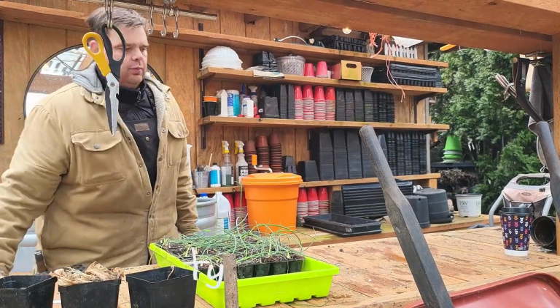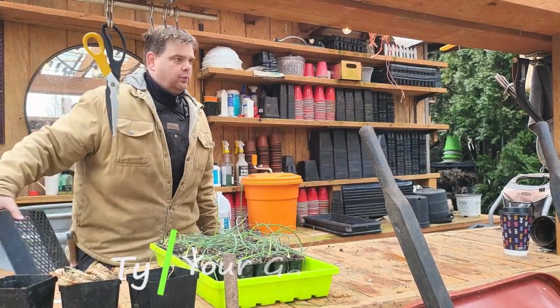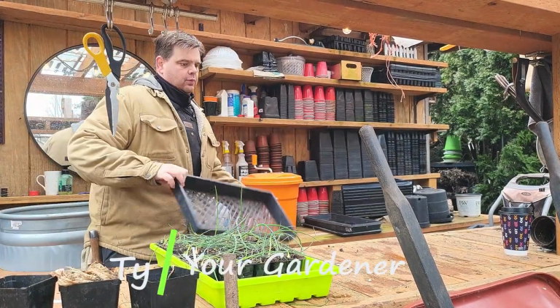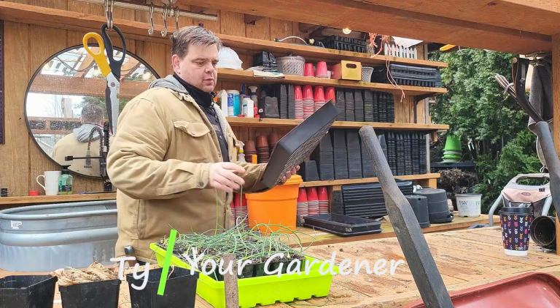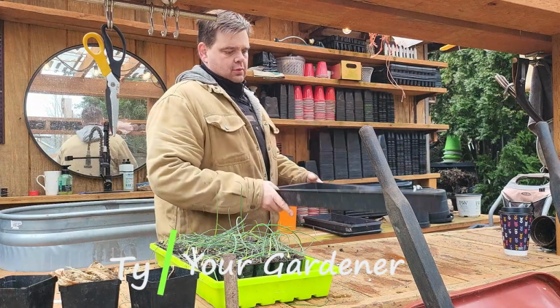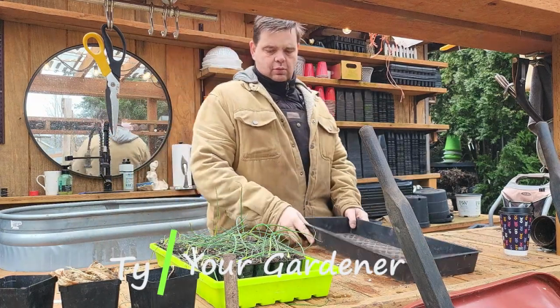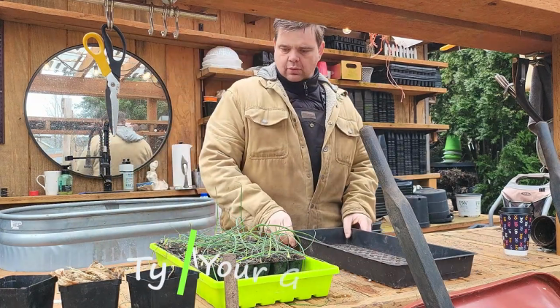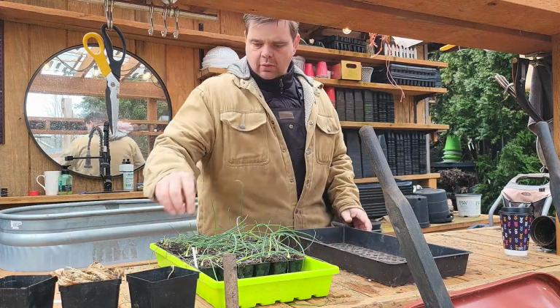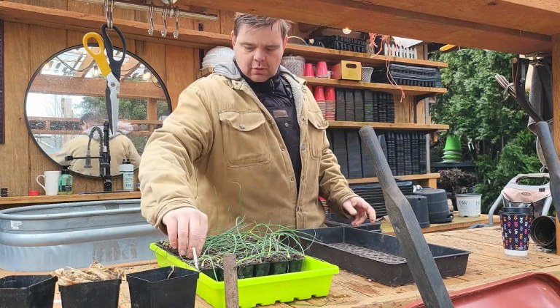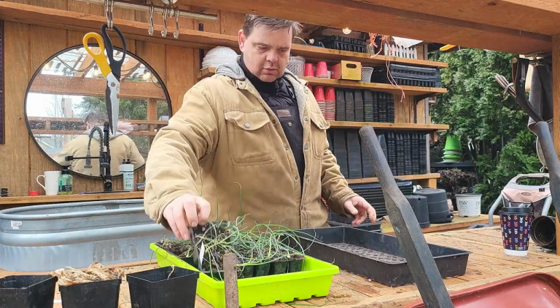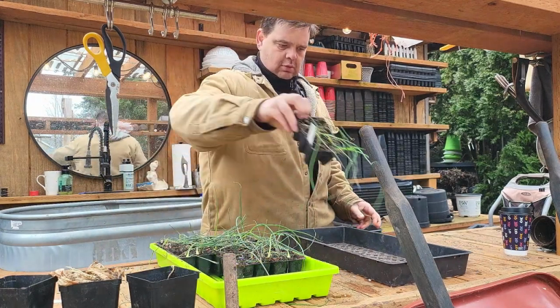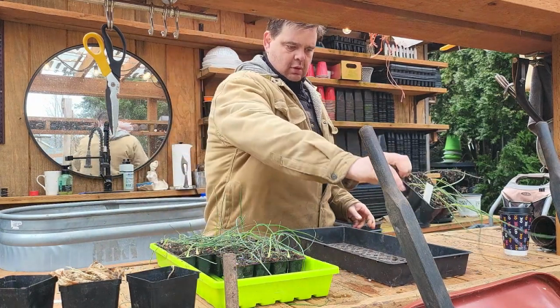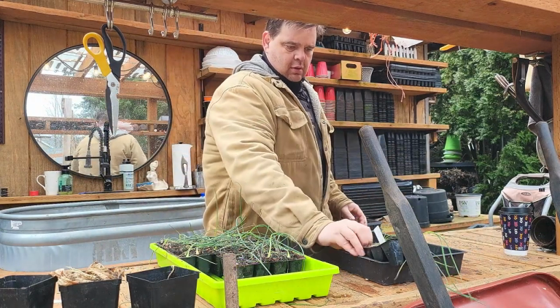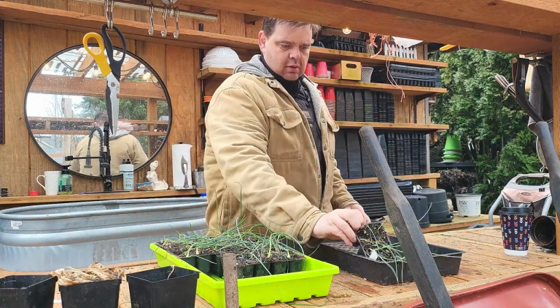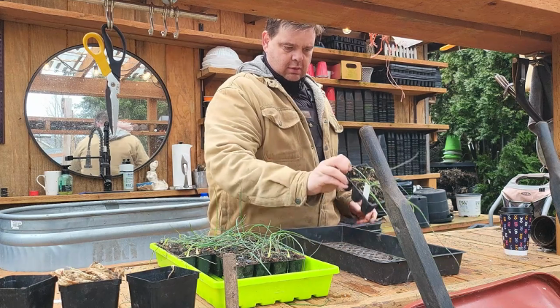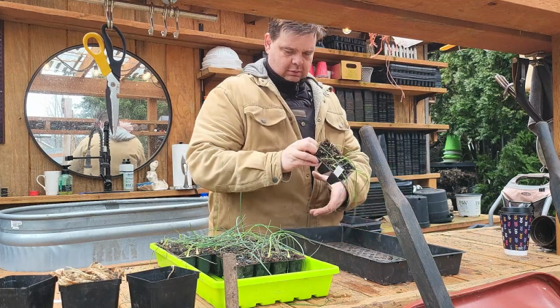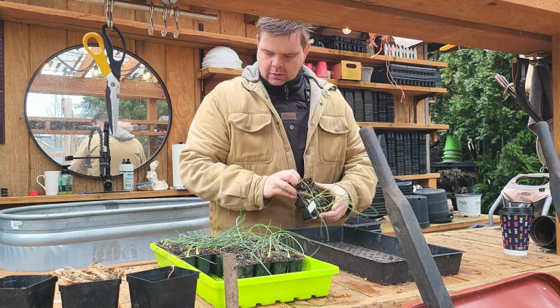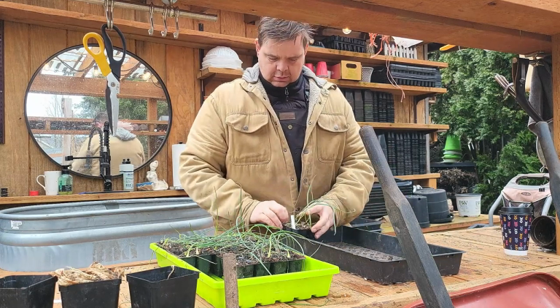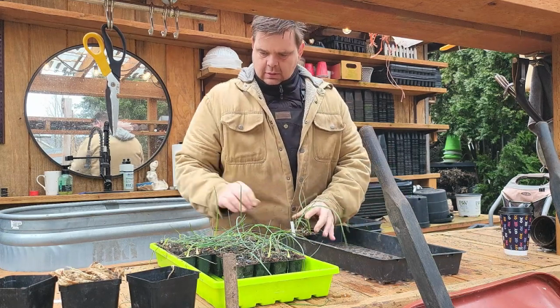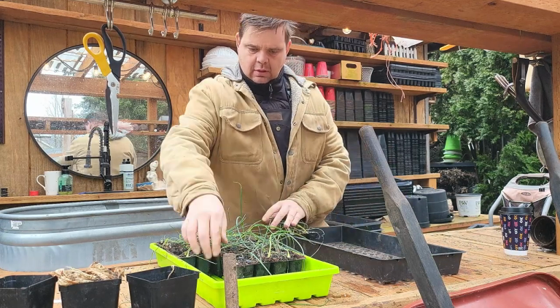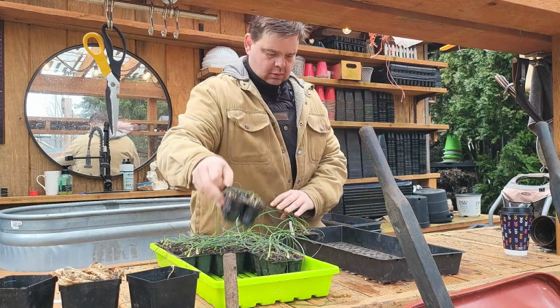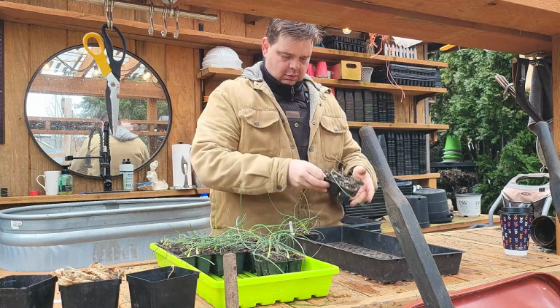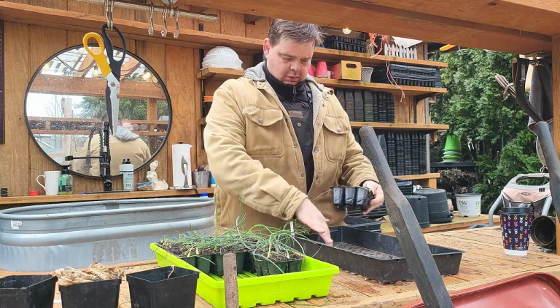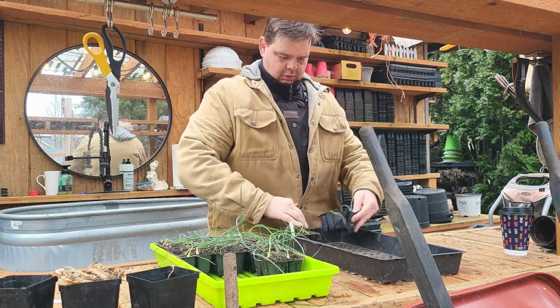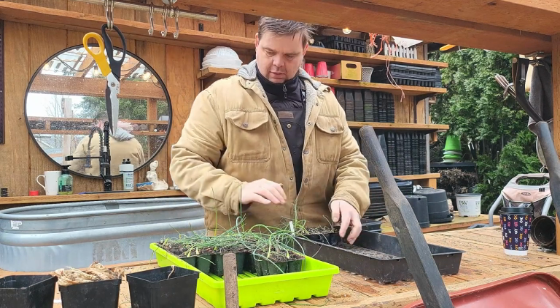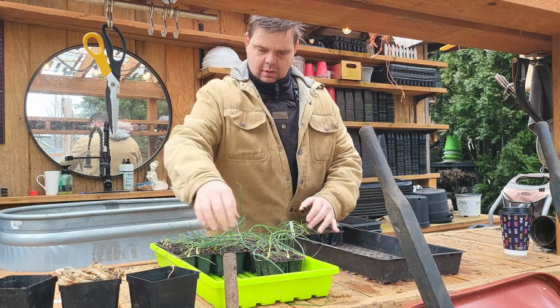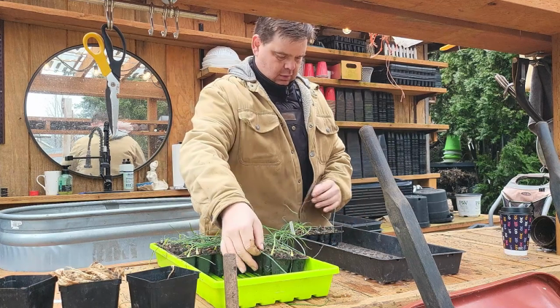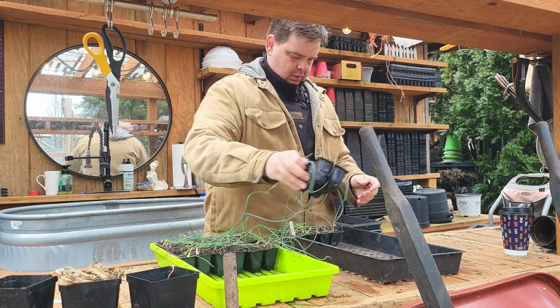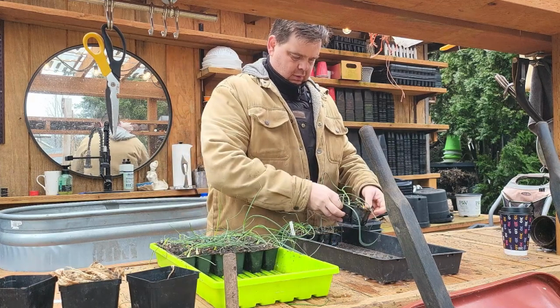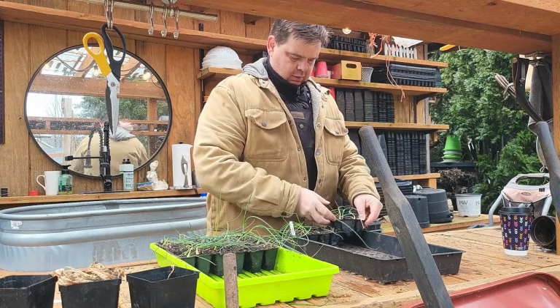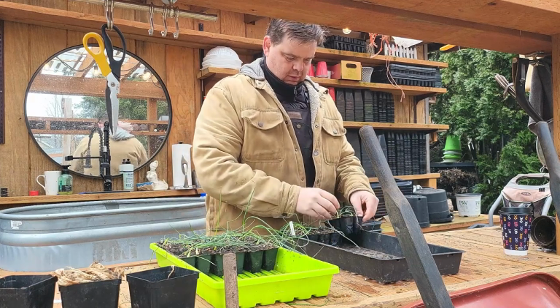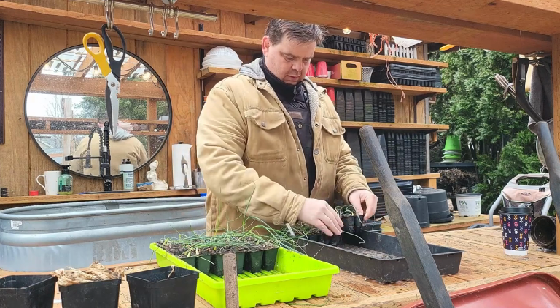Hi, I'm Ty, and I'm on a mission to grow as much as I can here at PDX Garden Home, a half-acre urban garden in Portland, Oregon, Zone 8B. I pursue this goal to donate harvest to food pantries and just for the love of gardening. Come along, let me show you what I've been up to this week.